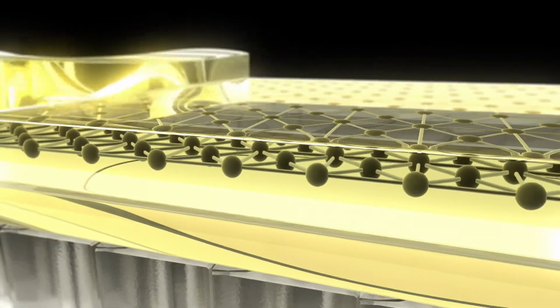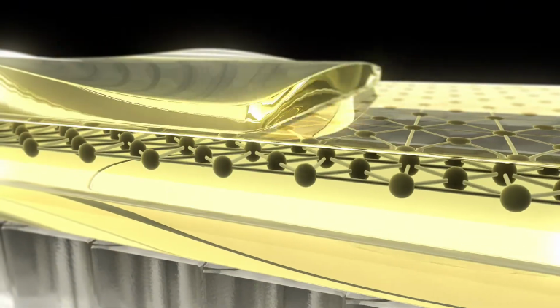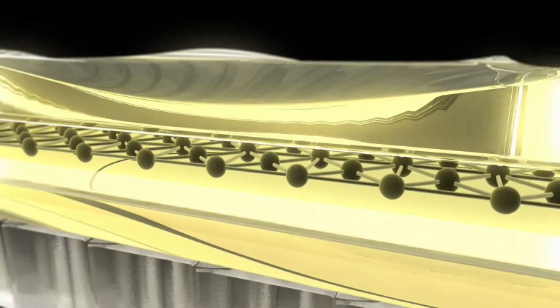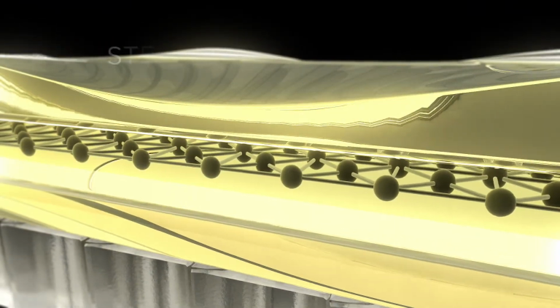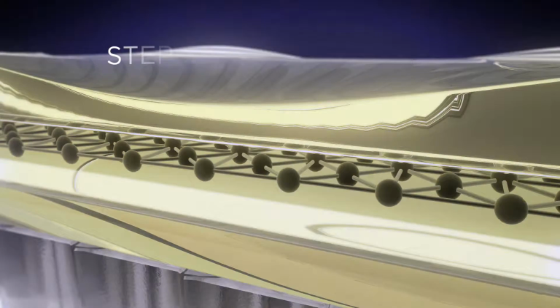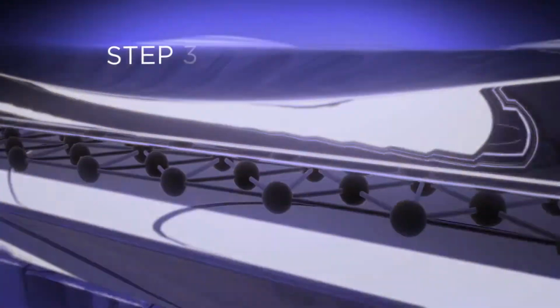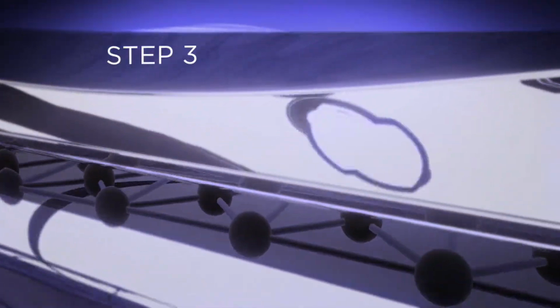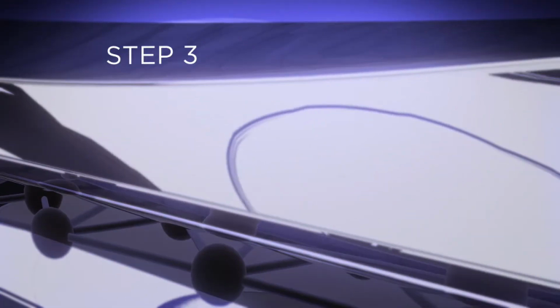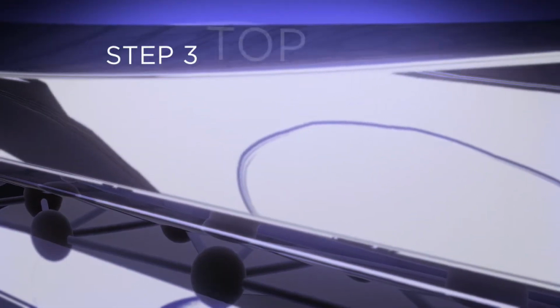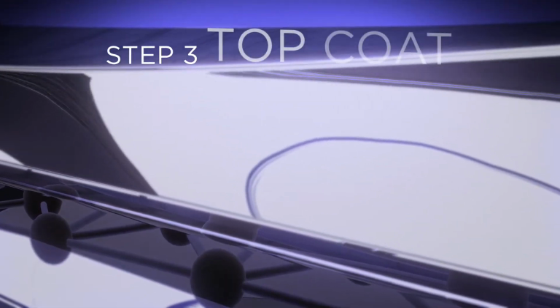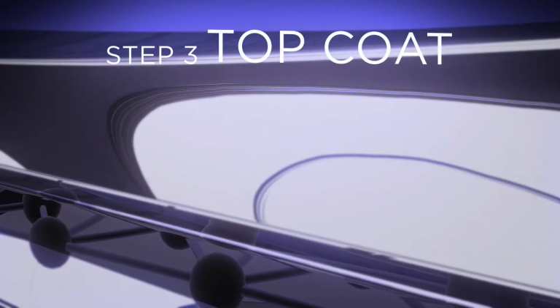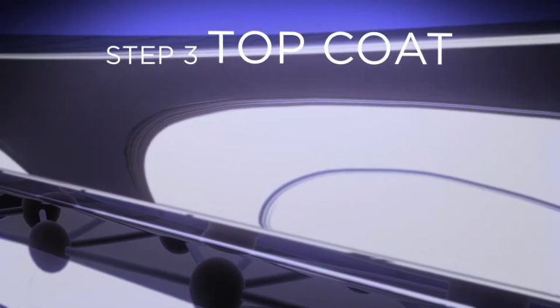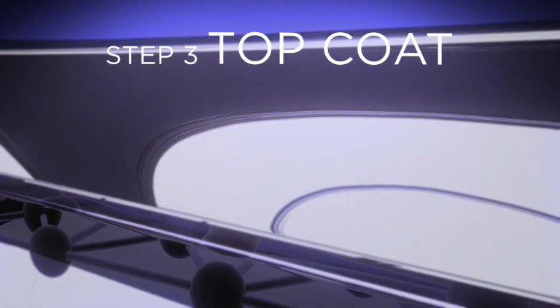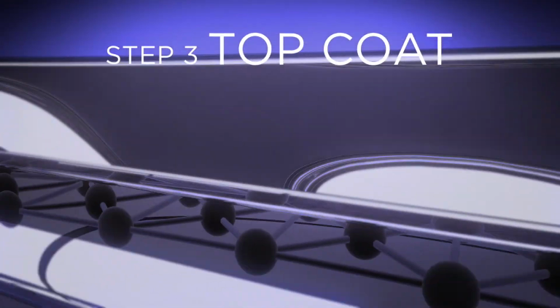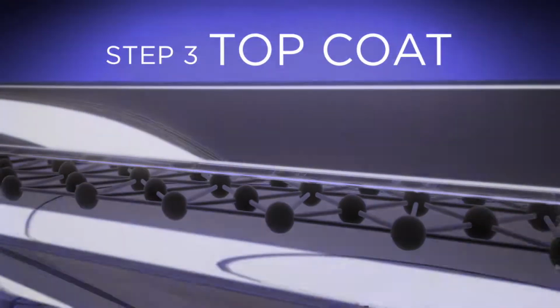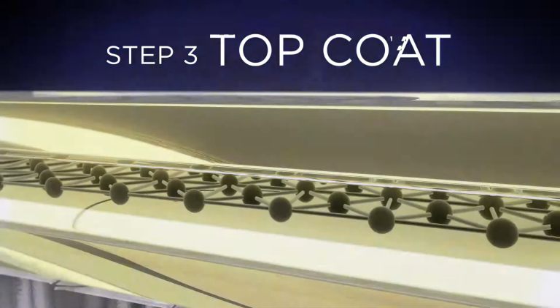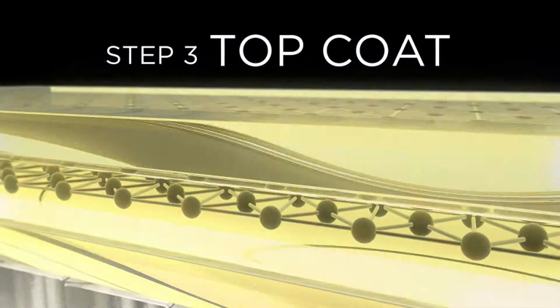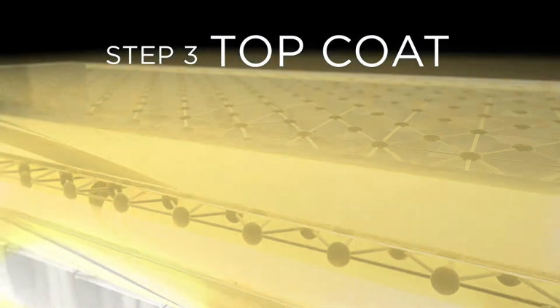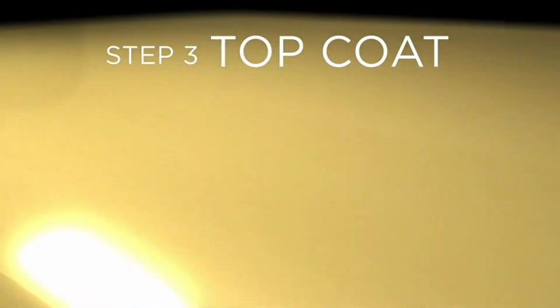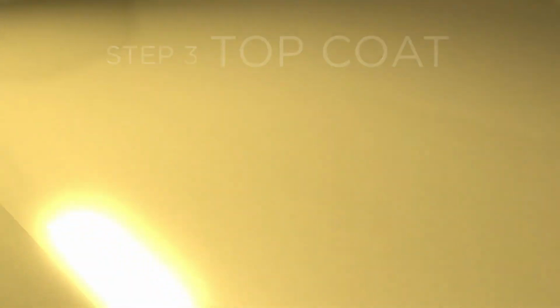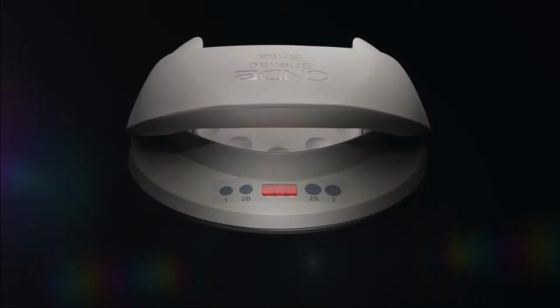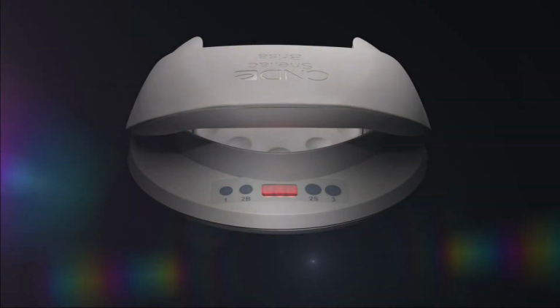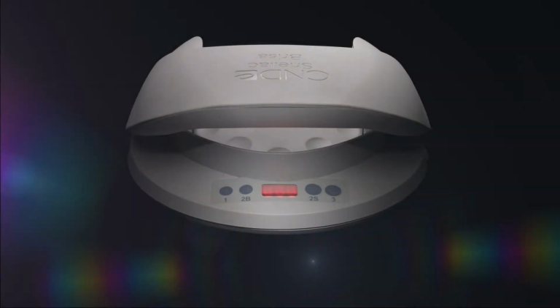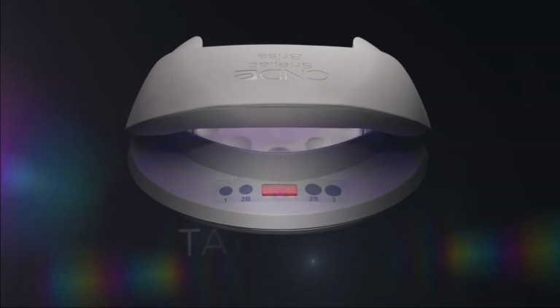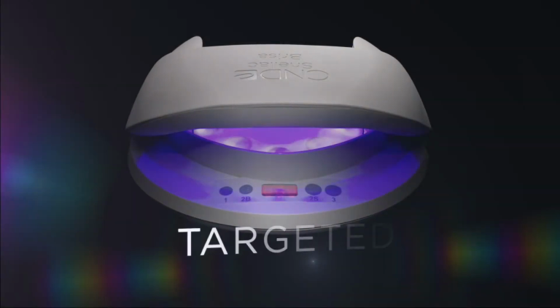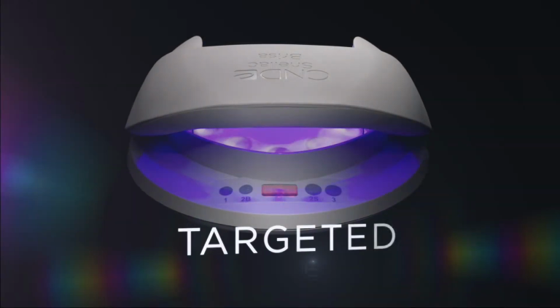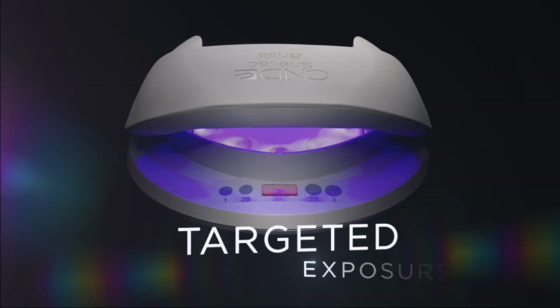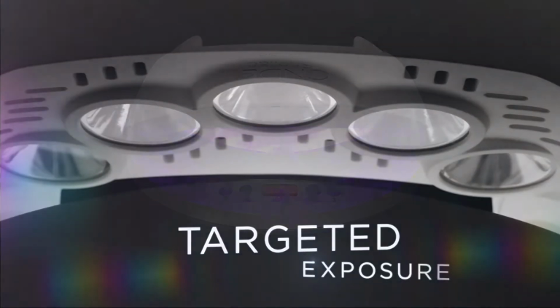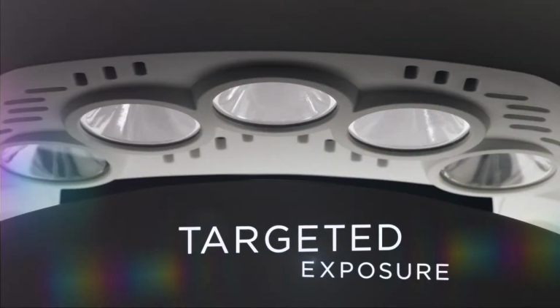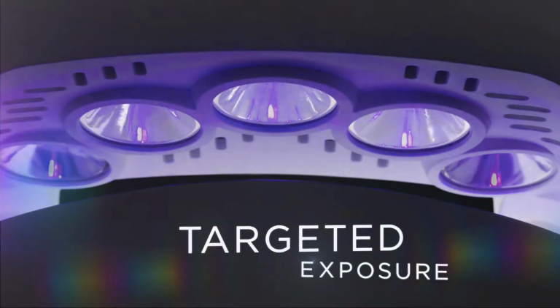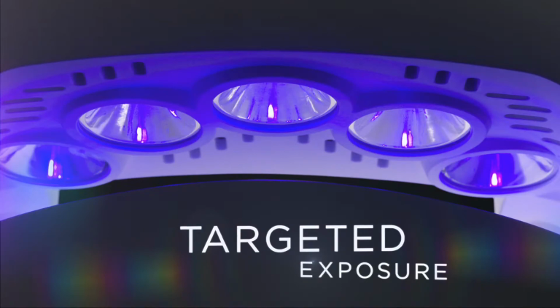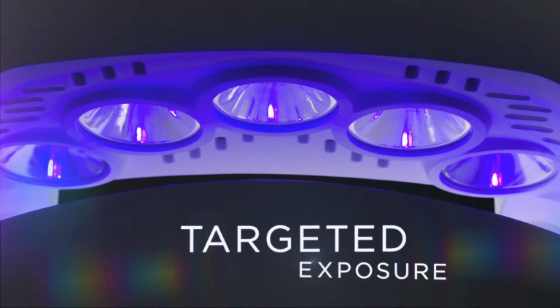Step 3: The top coat is applied and cured for 60 seconds, revealing crystal-like shine. Designed with optic mirrors to target exposure to the nail only.